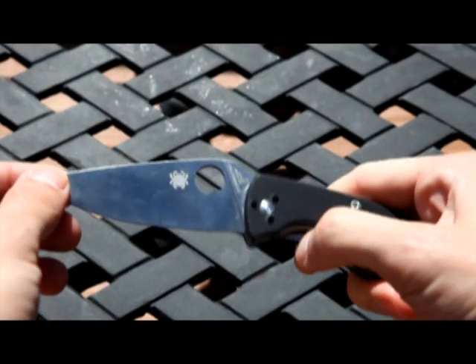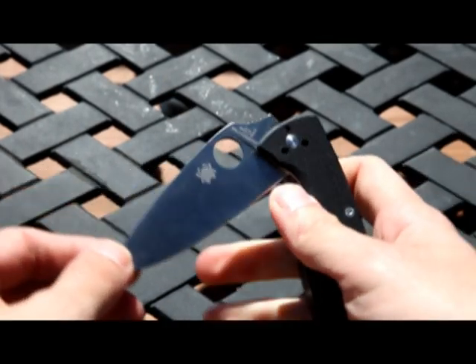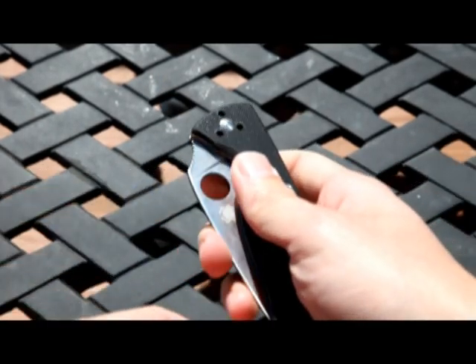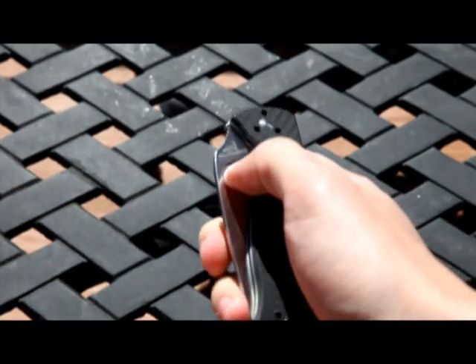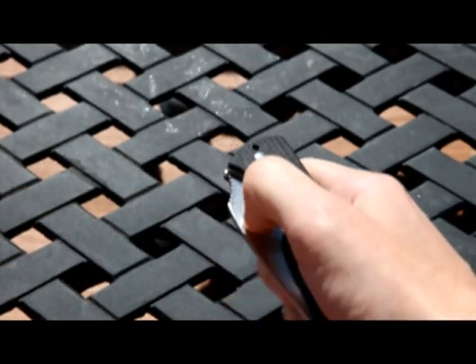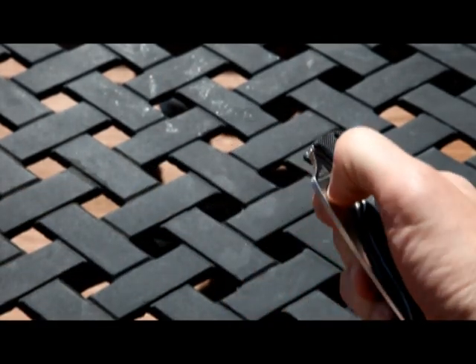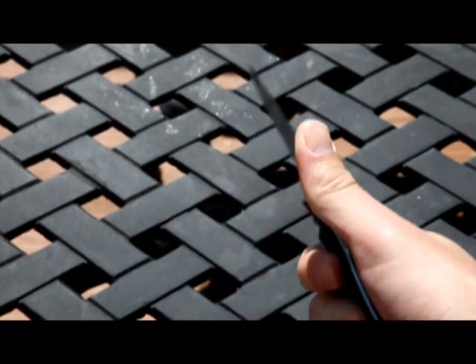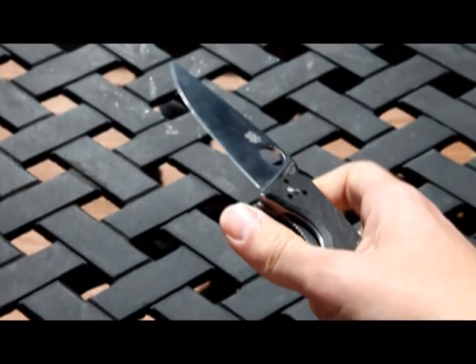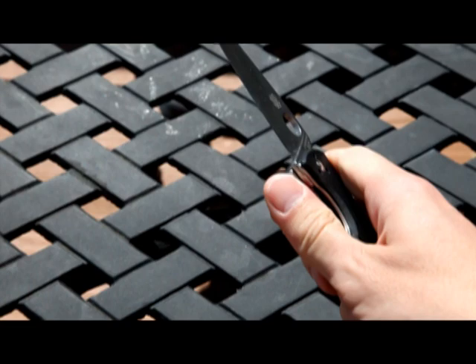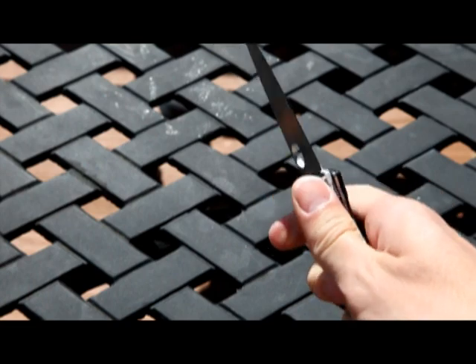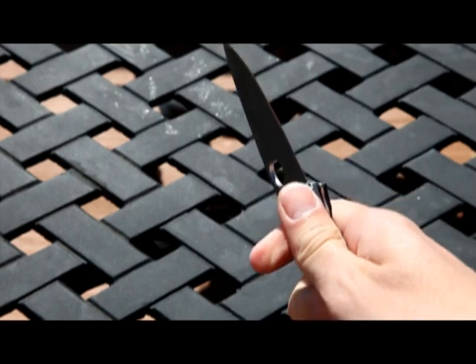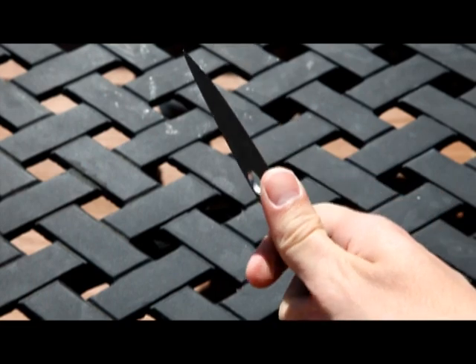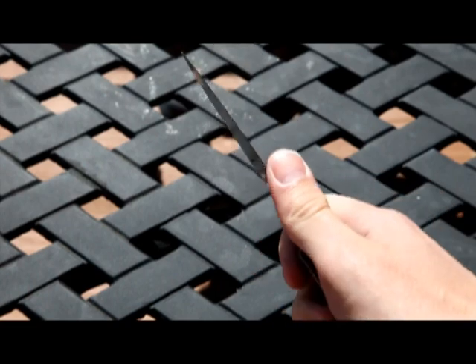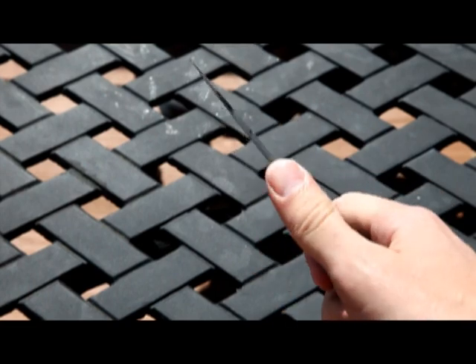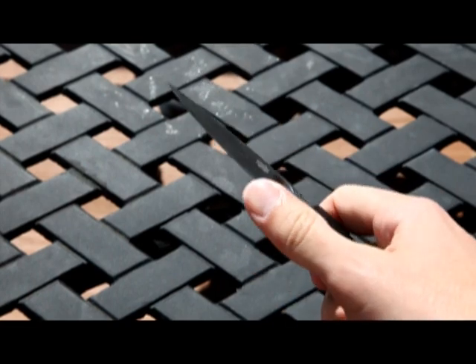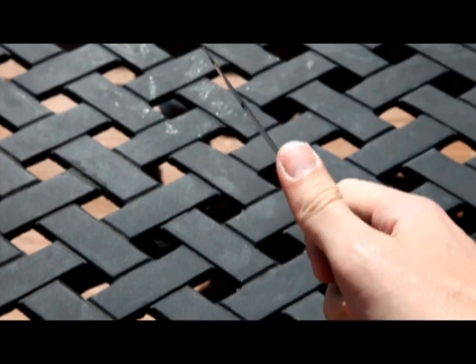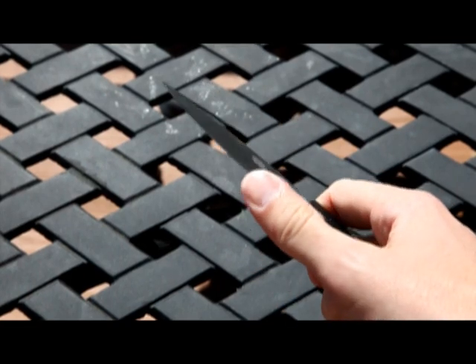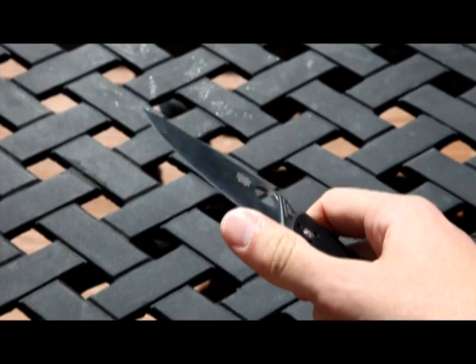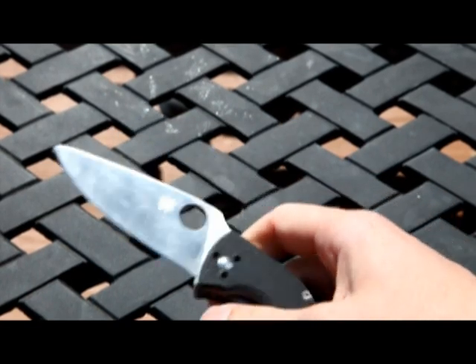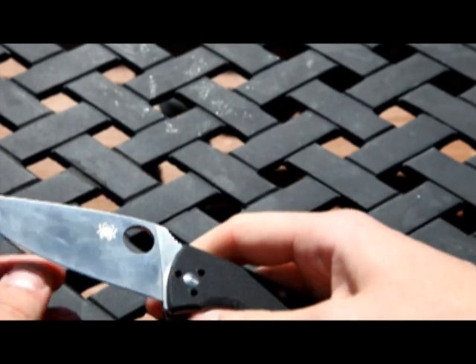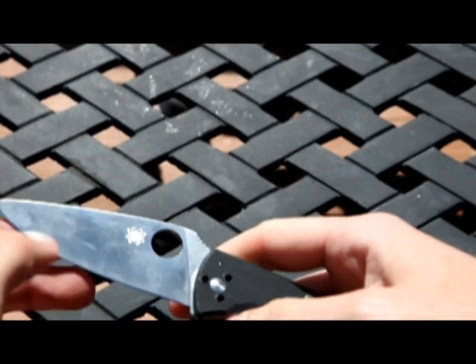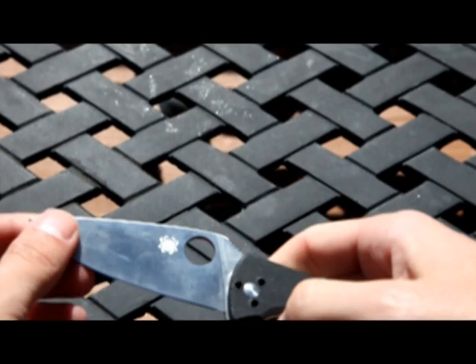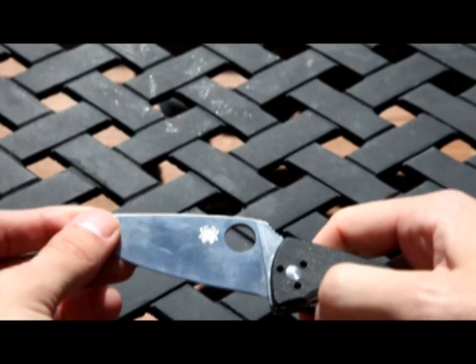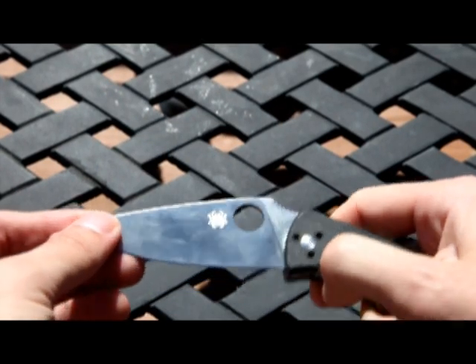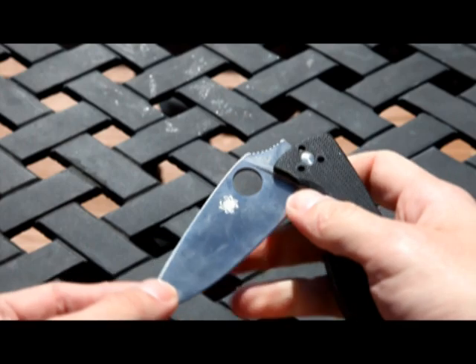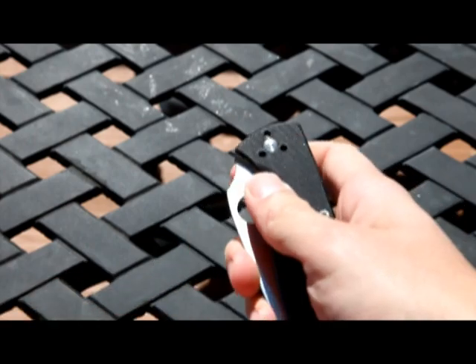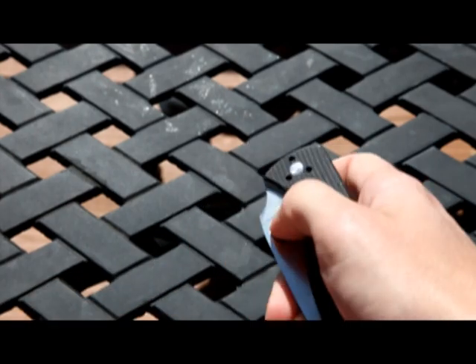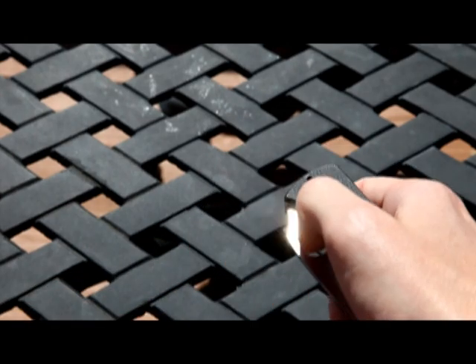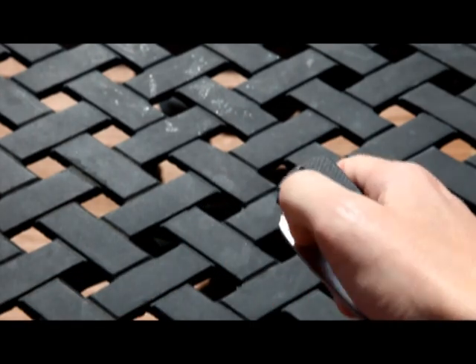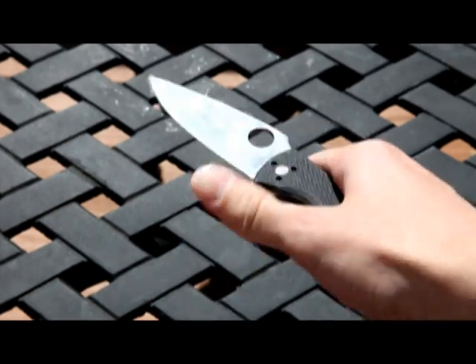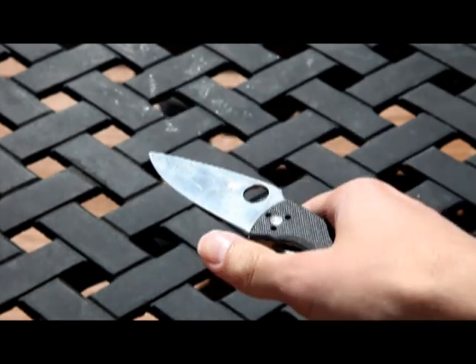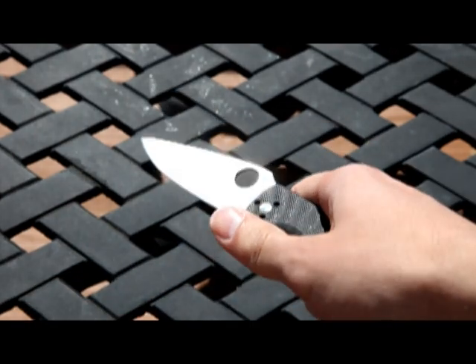You notice it's a little dangerous at times. The knife will roll over when you're flicking it open and it gets you on the hand right here. Maybe I just need more practice.